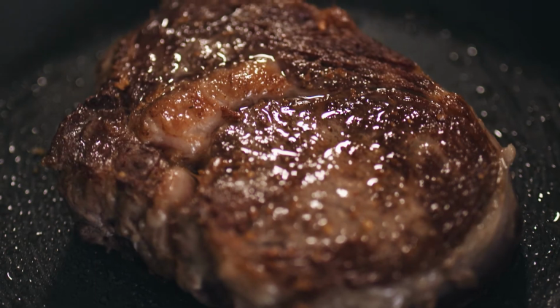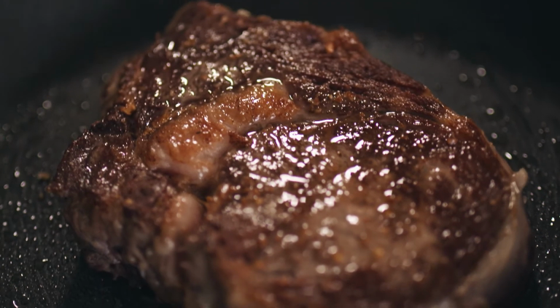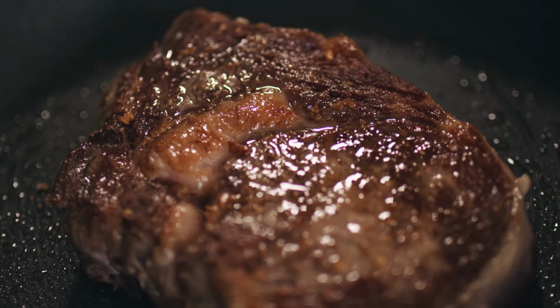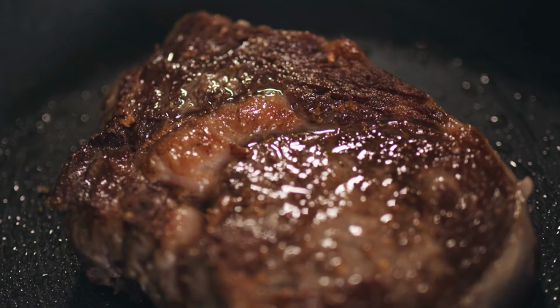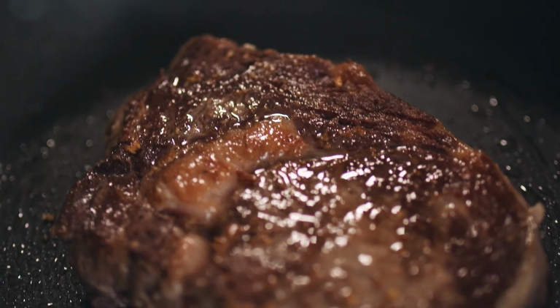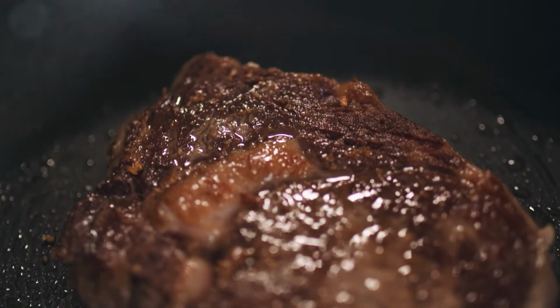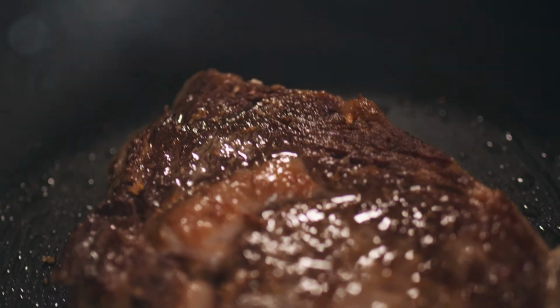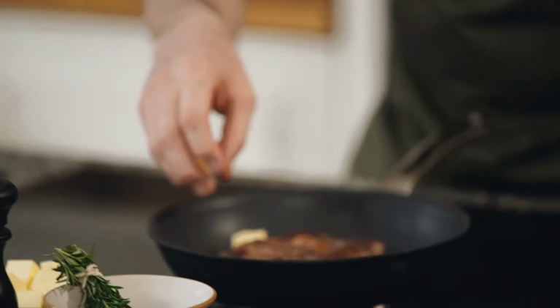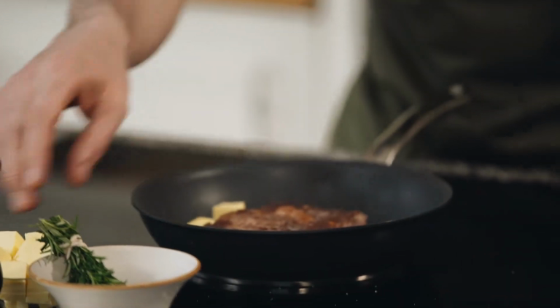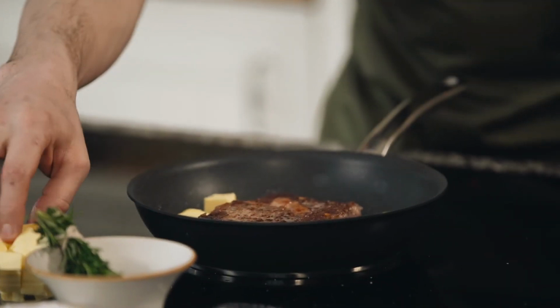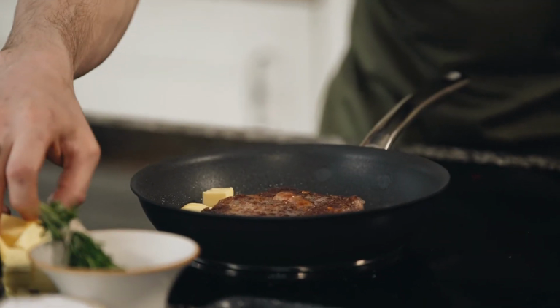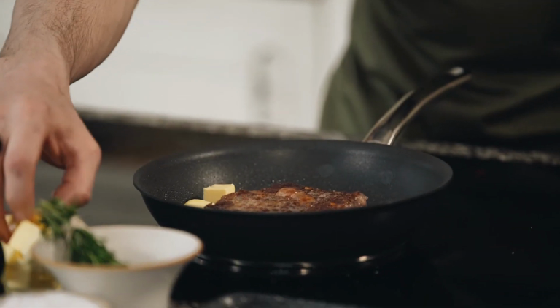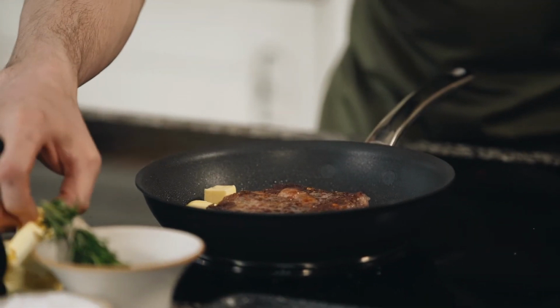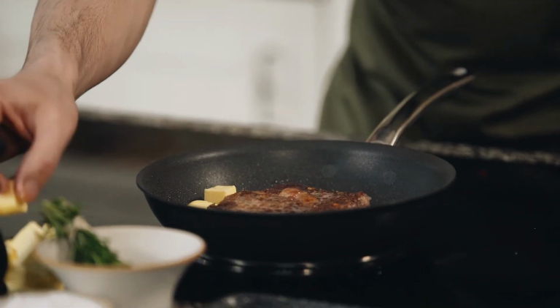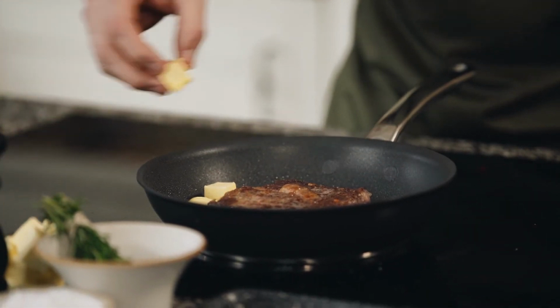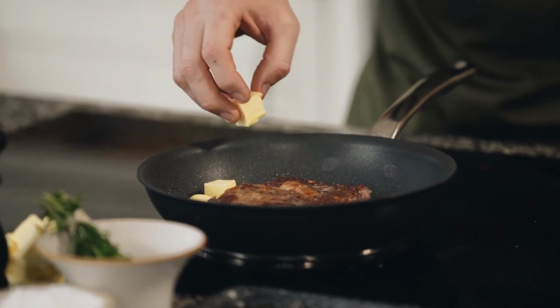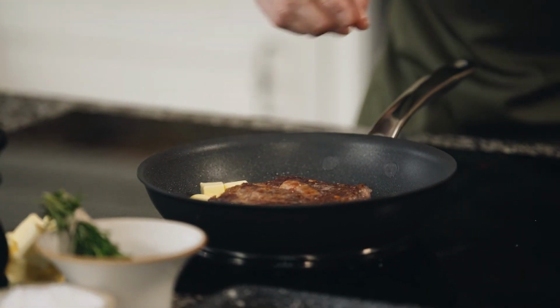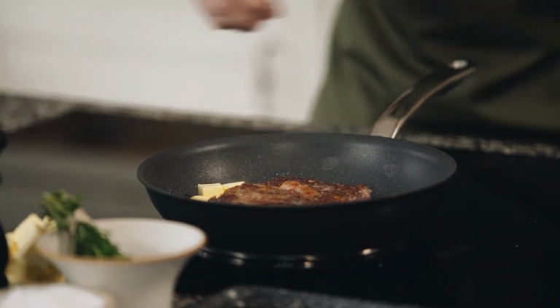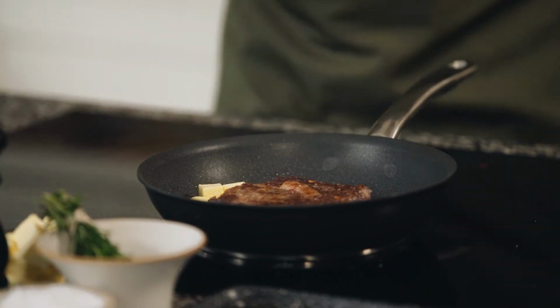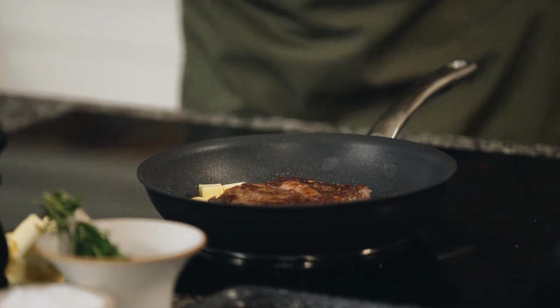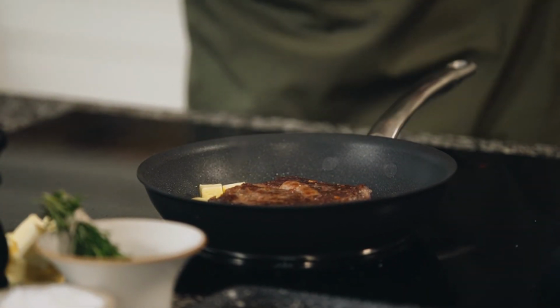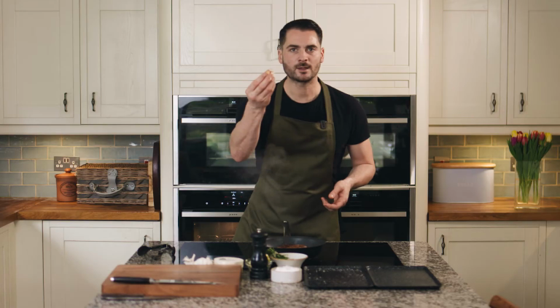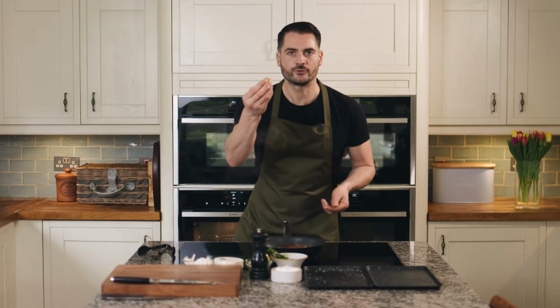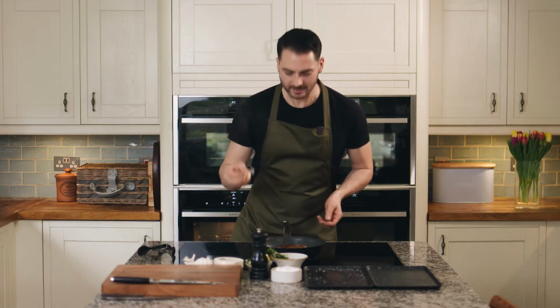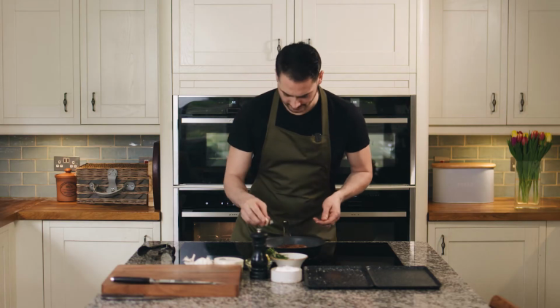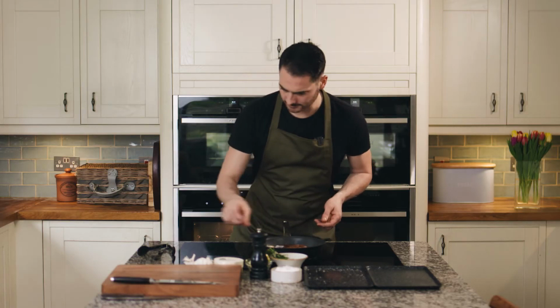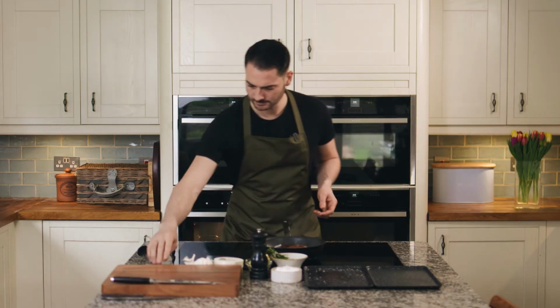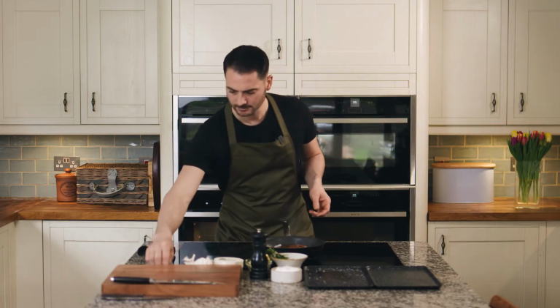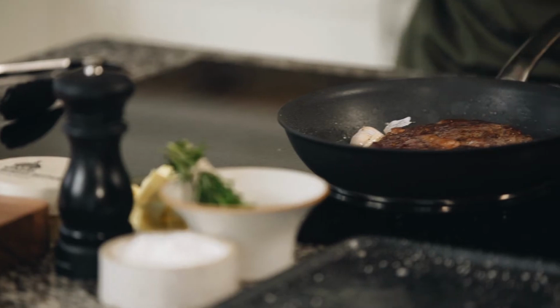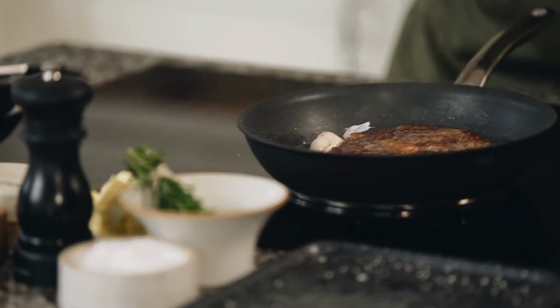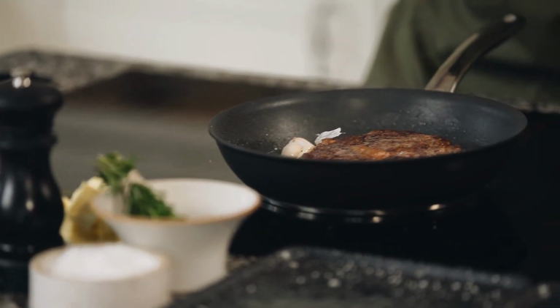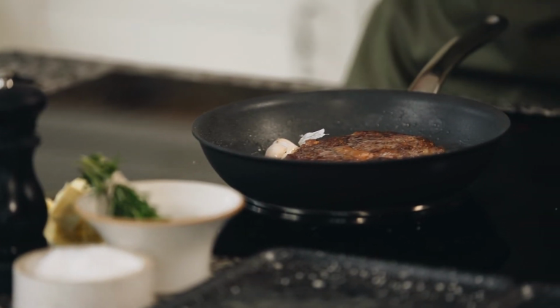Next we want to go in with some butter, a couple of cloves of garlic, and some fresh thyme.